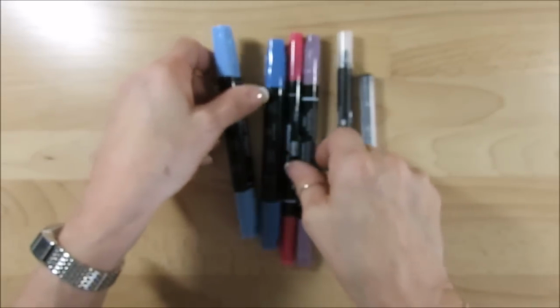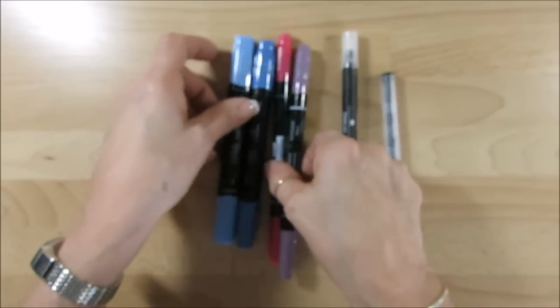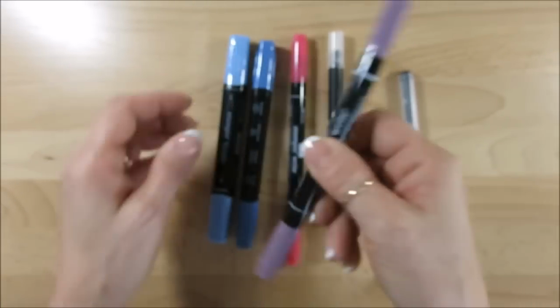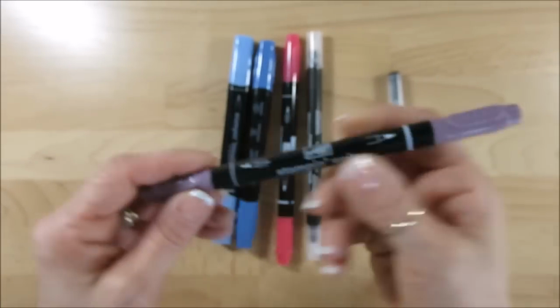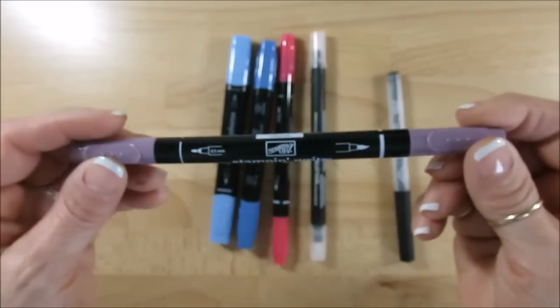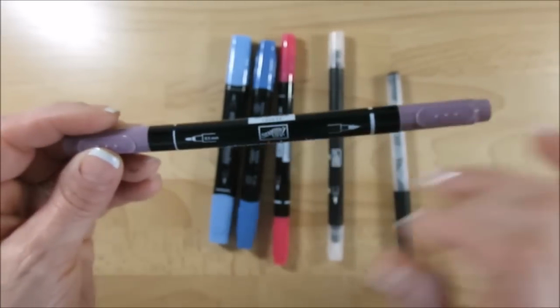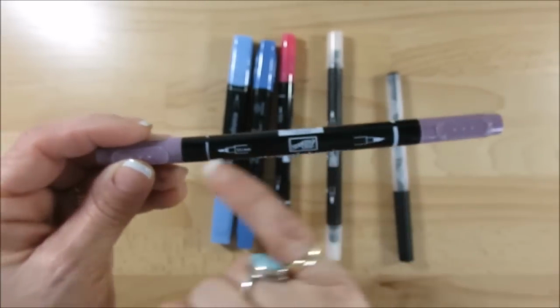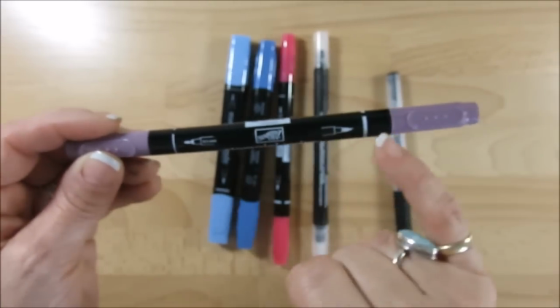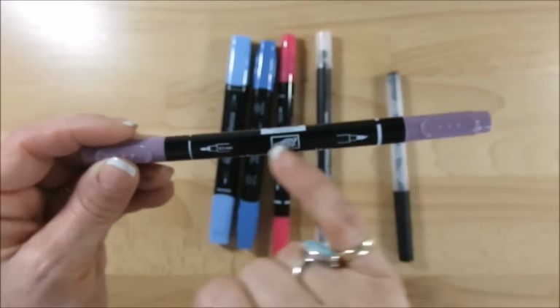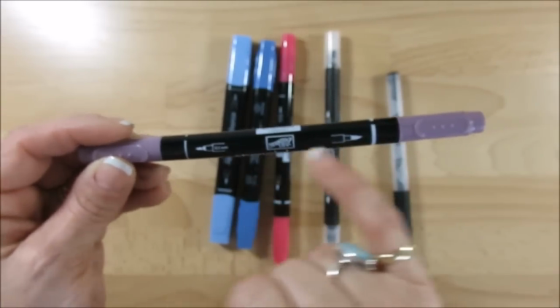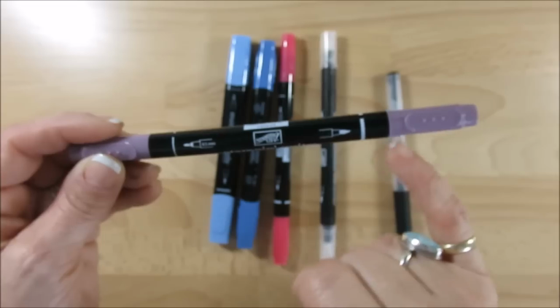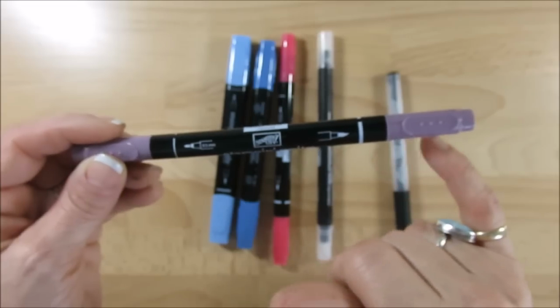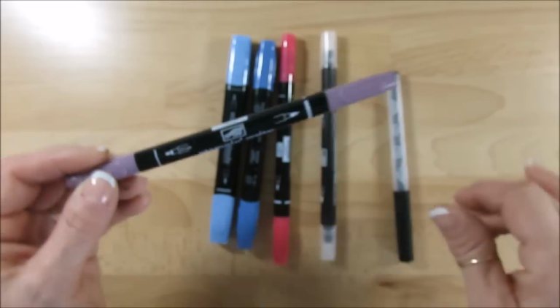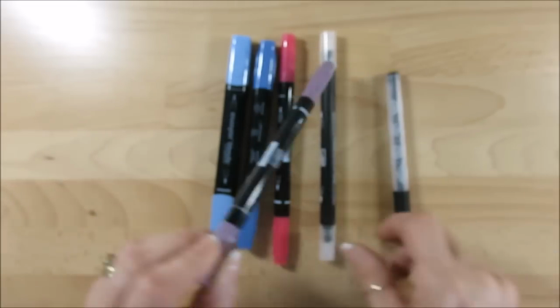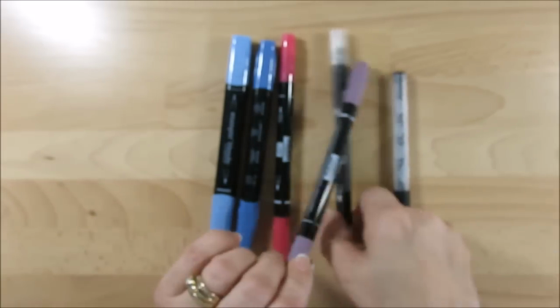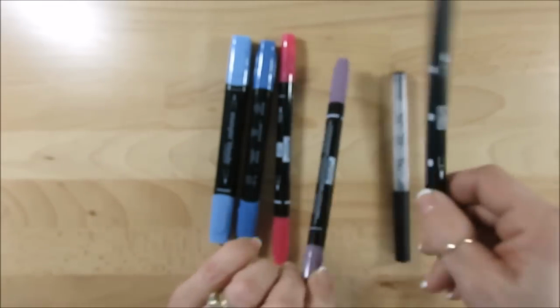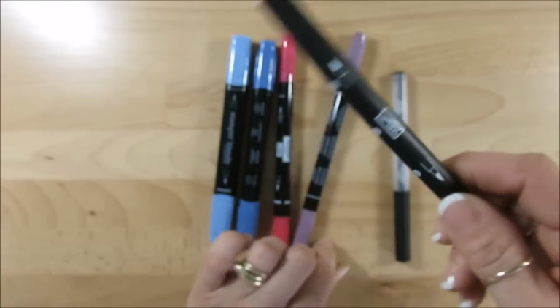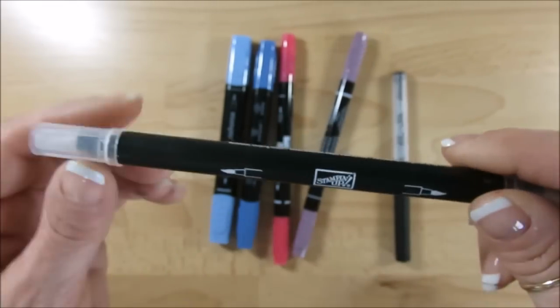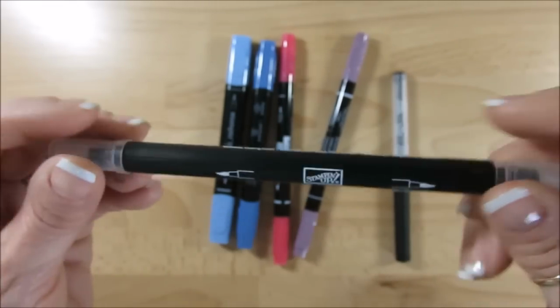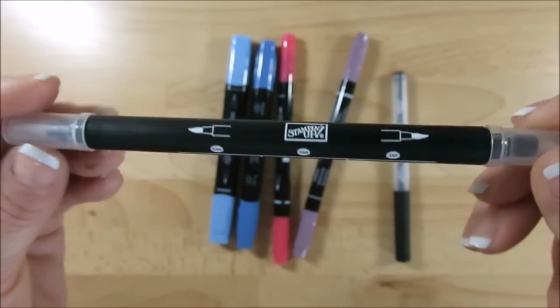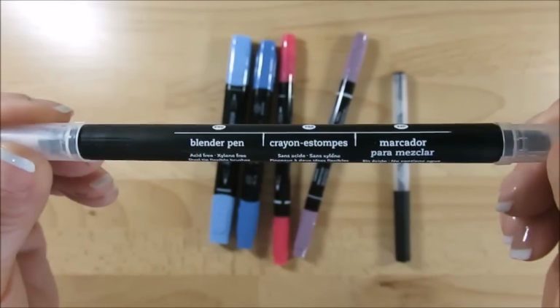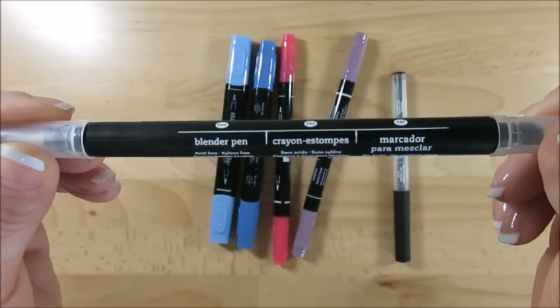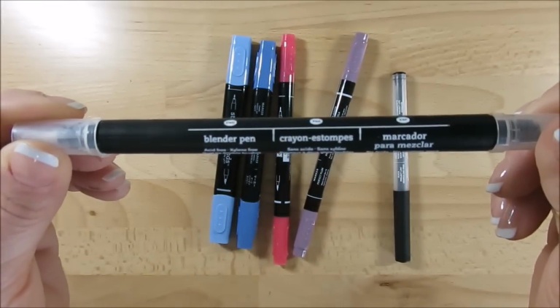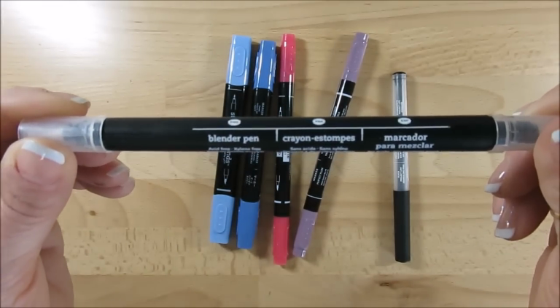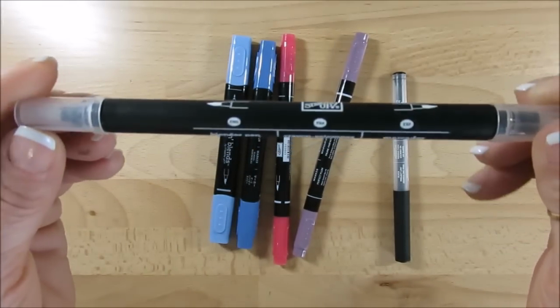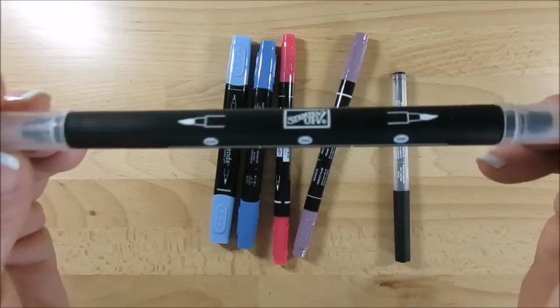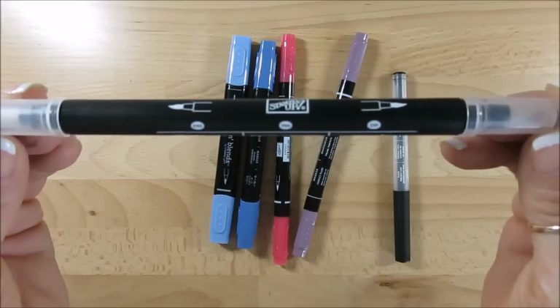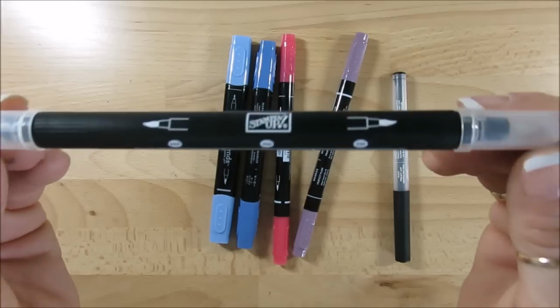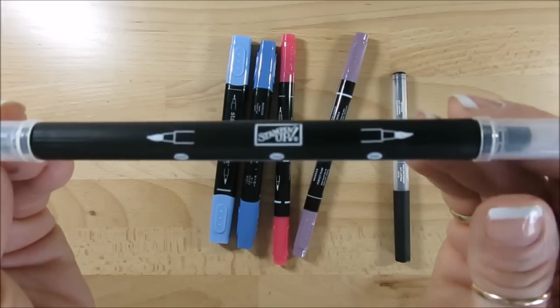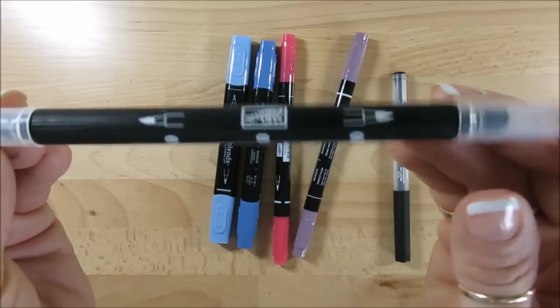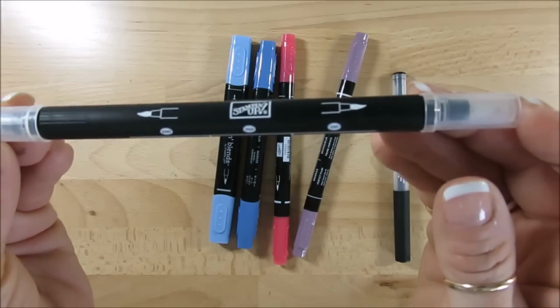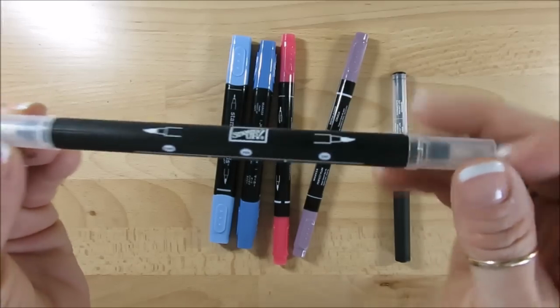Same with our markers, because we get two tips on it. The blends — this is the stamping blend pen — same thing, you get two tips.